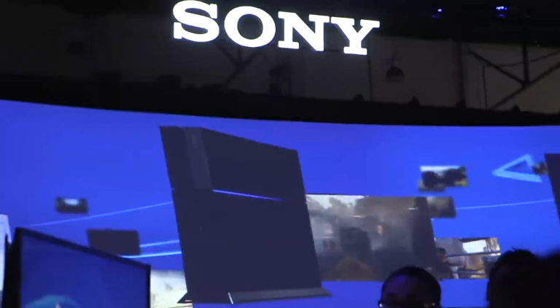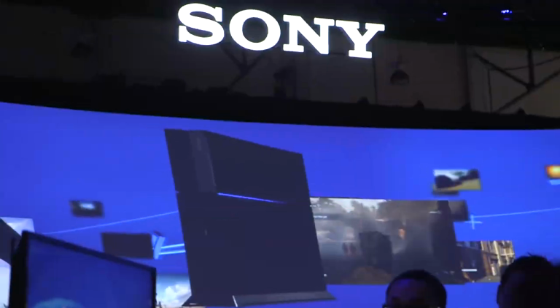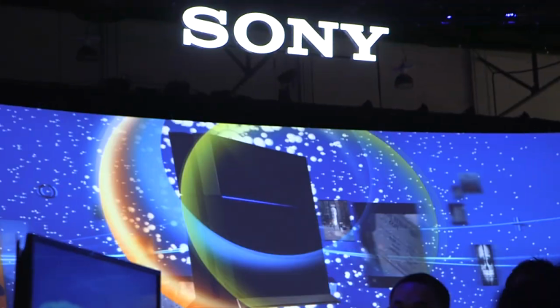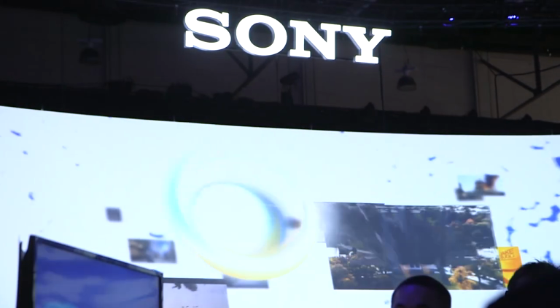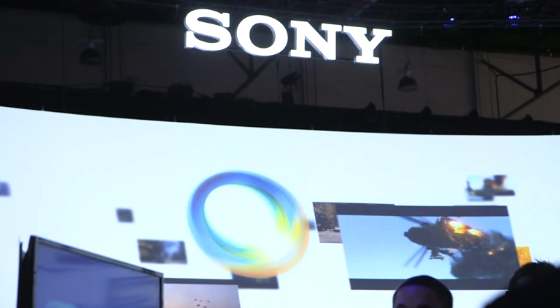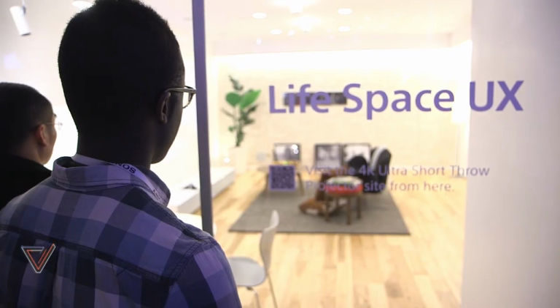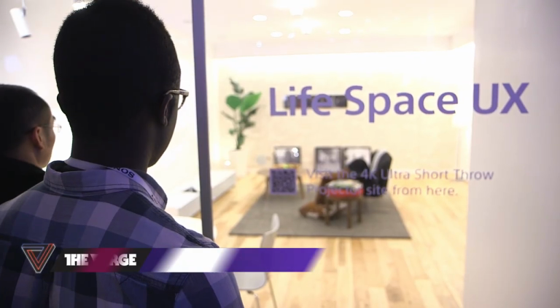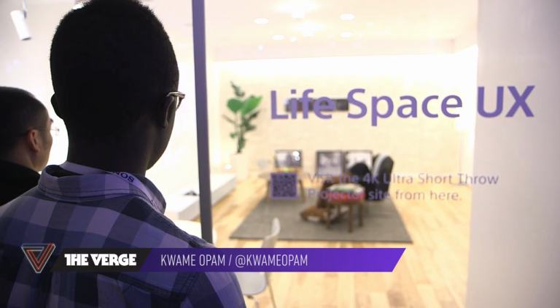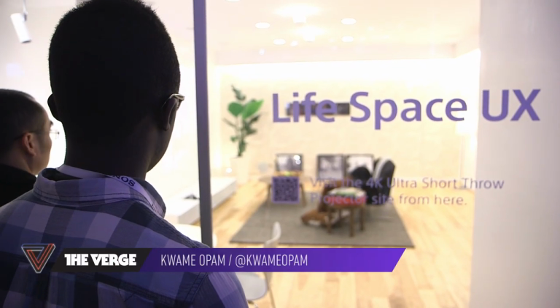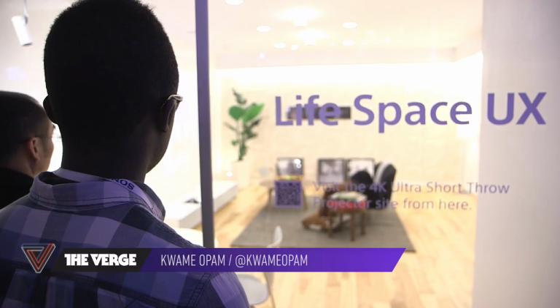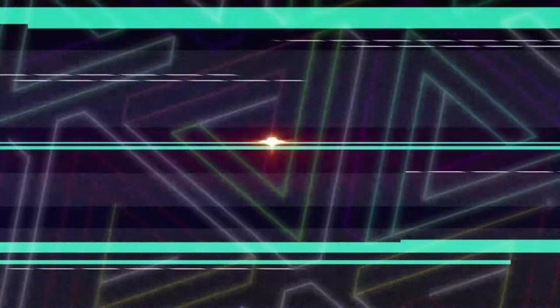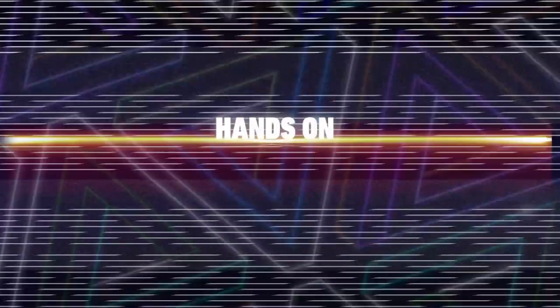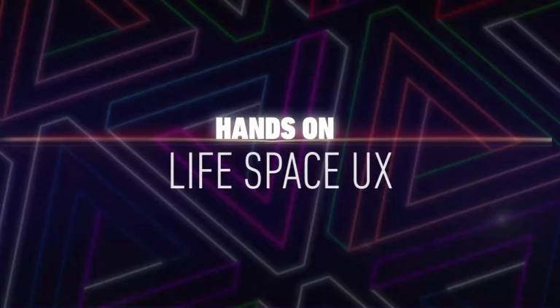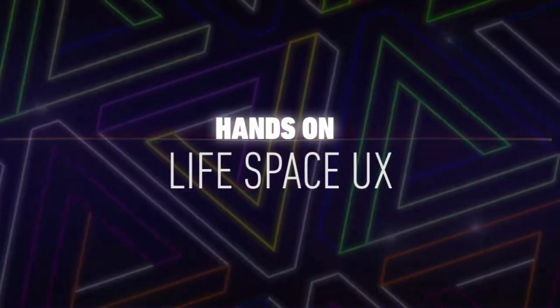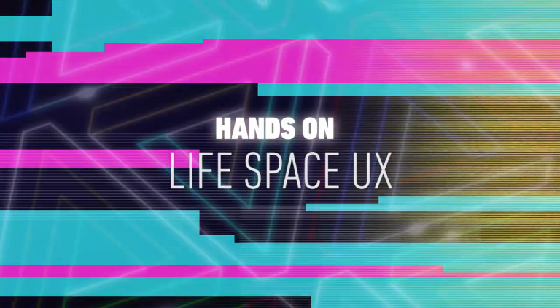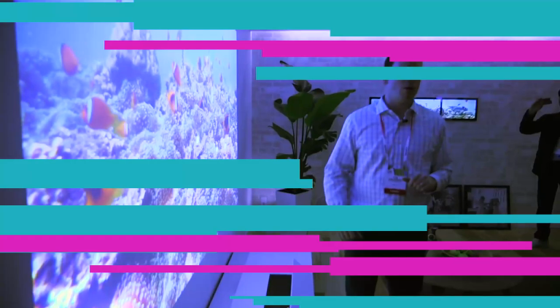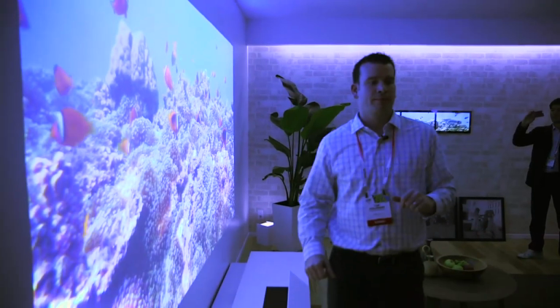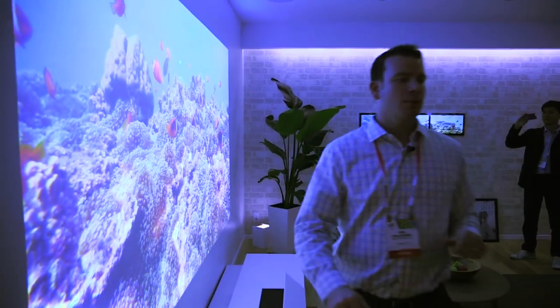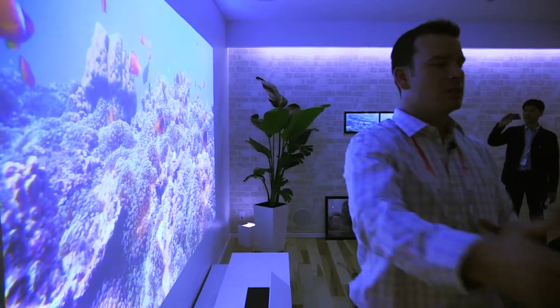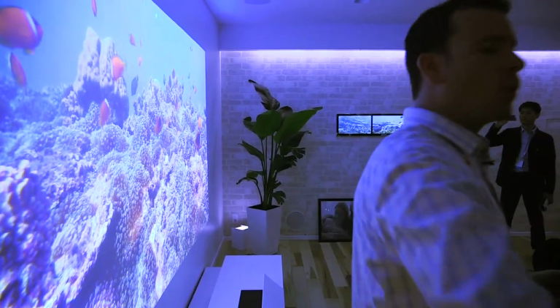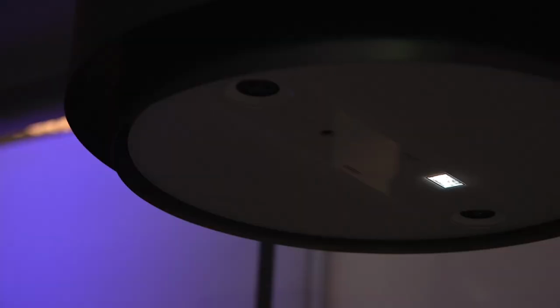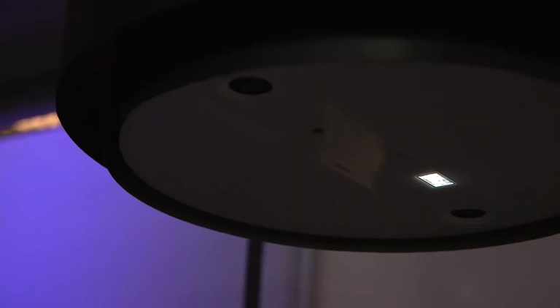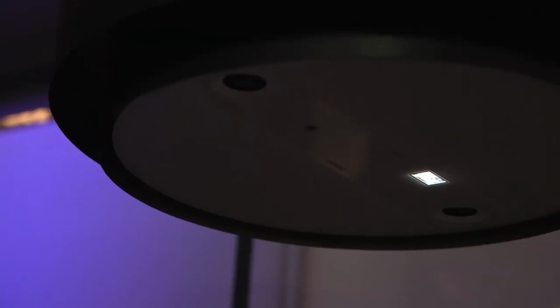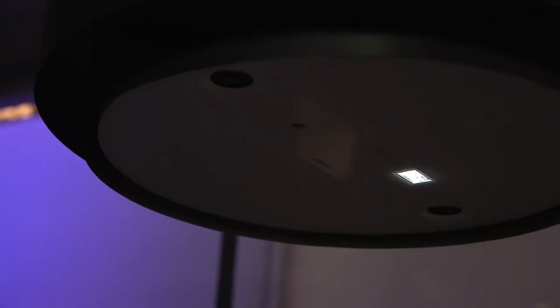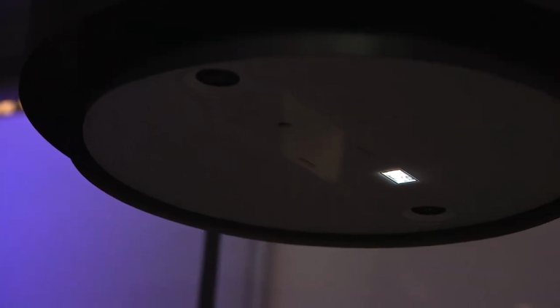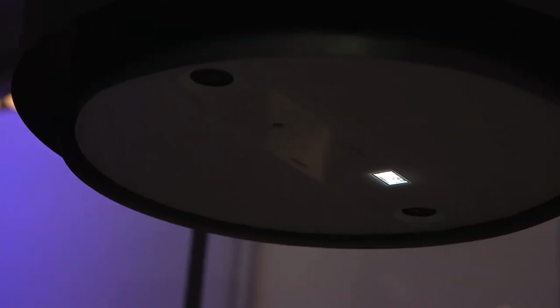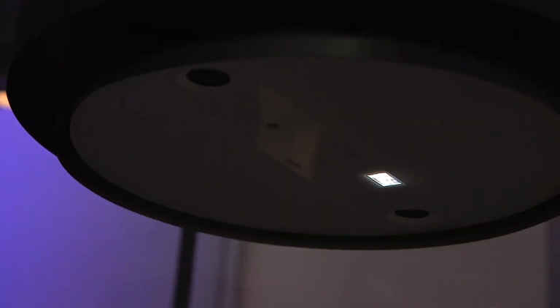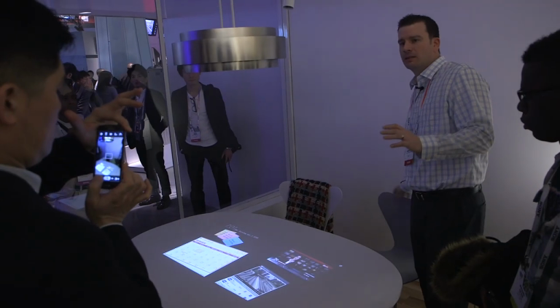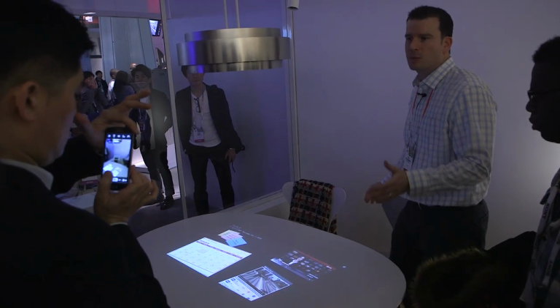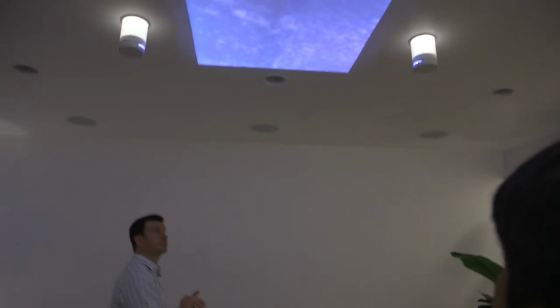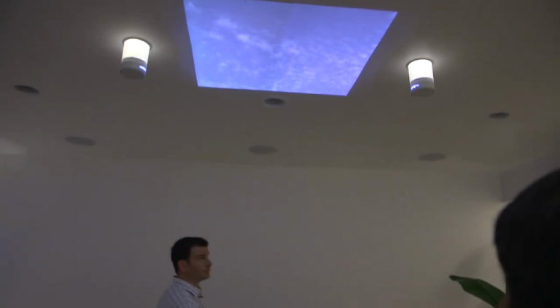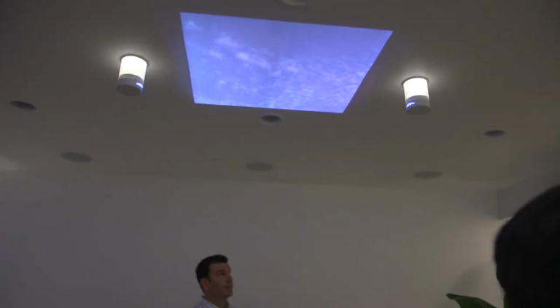This is Kwame with The Verge and we're at Sony's booth at CES showing the LifeSpace UX. Sony debuted this technology at the keynote earlier today and what we're seeing is basically a bunch of cool projectors, TV screens, and one case of skylight.